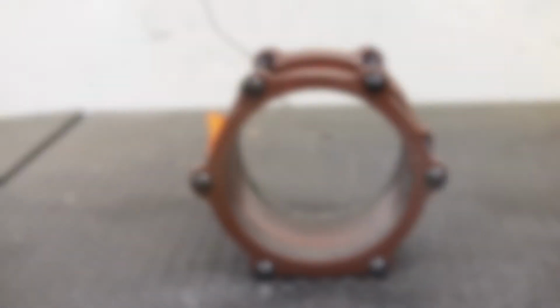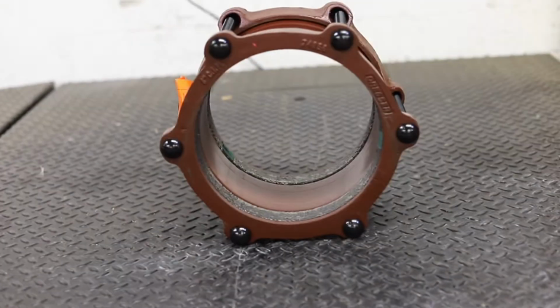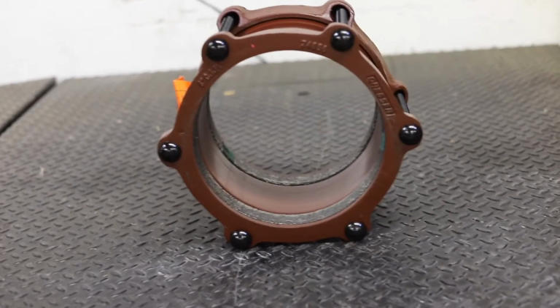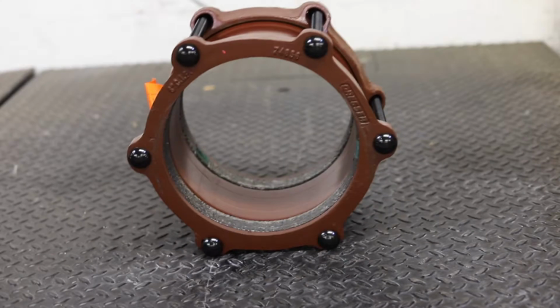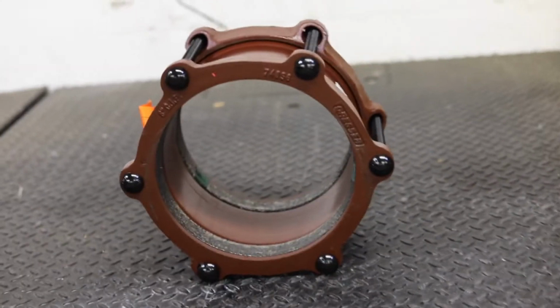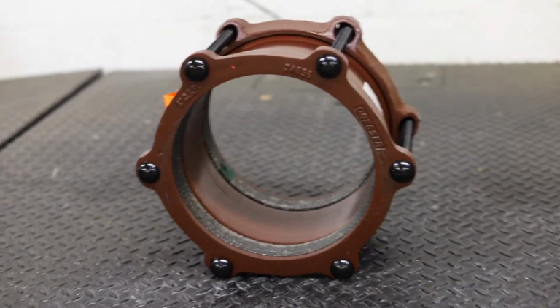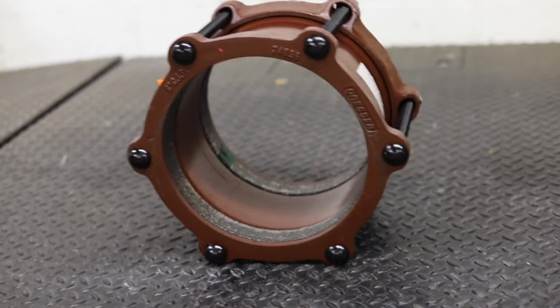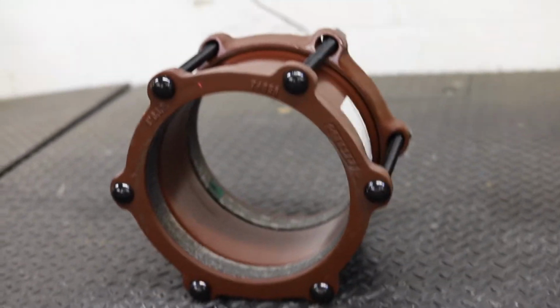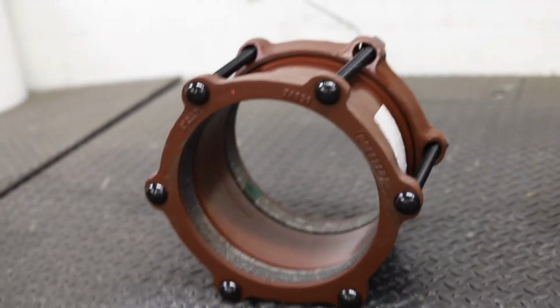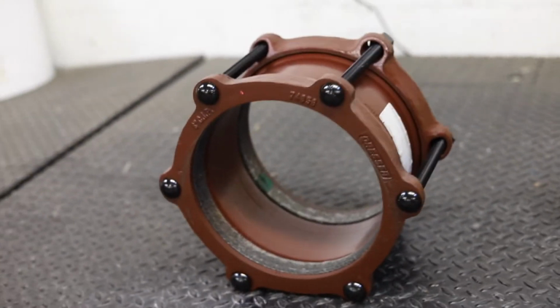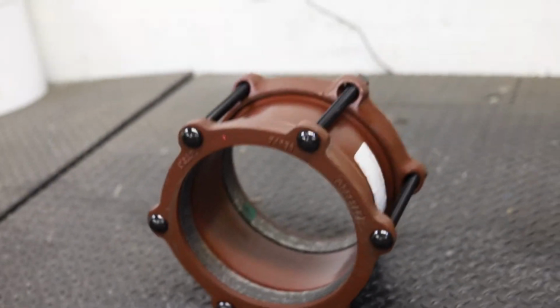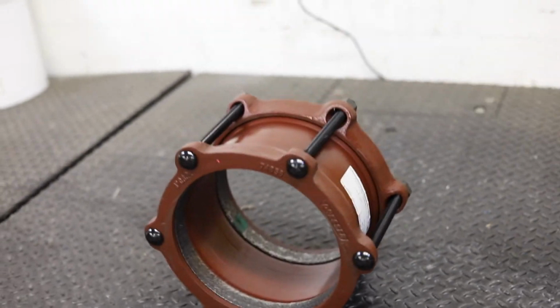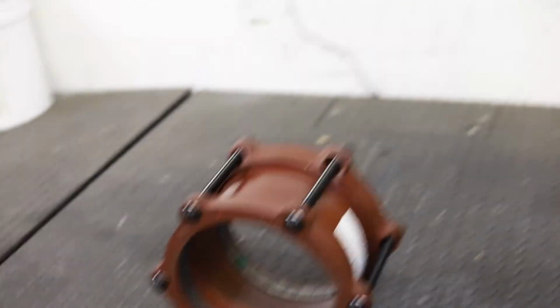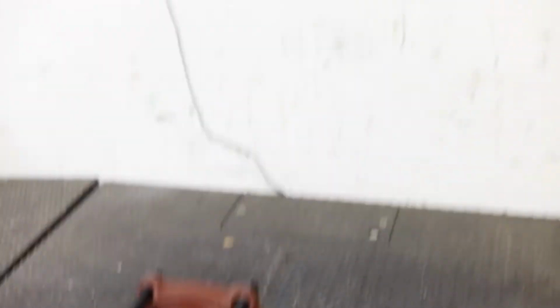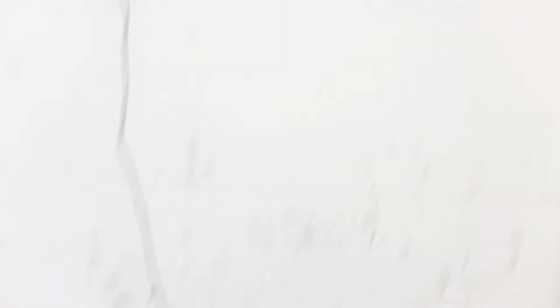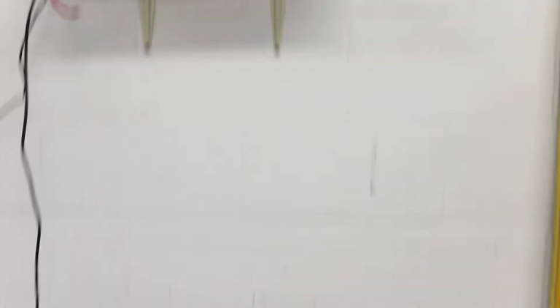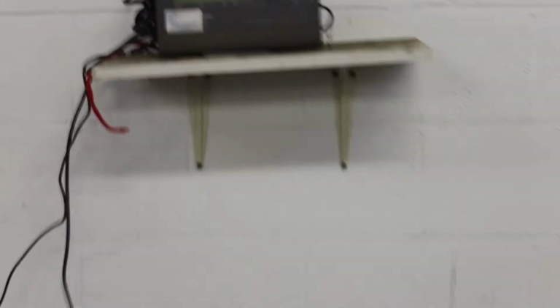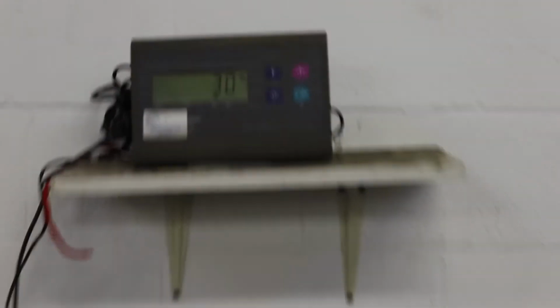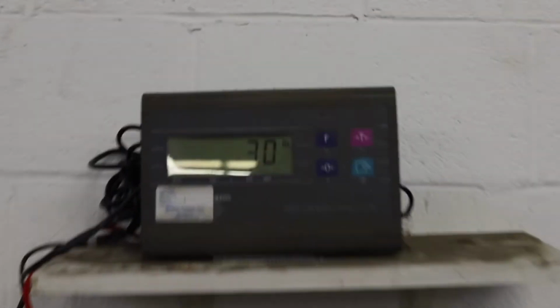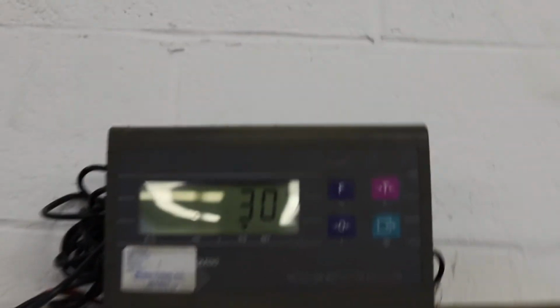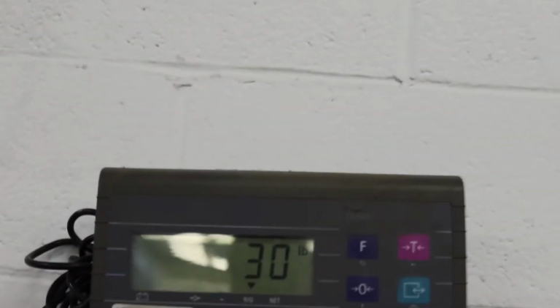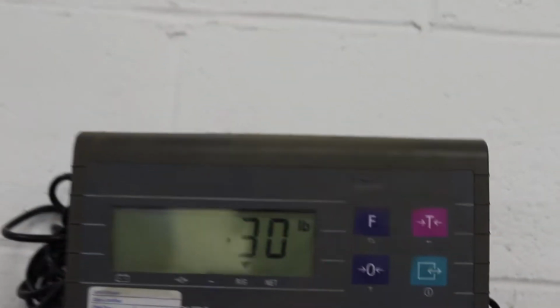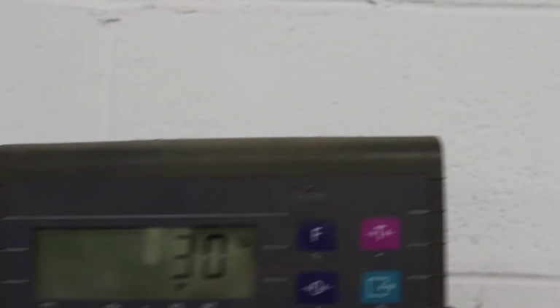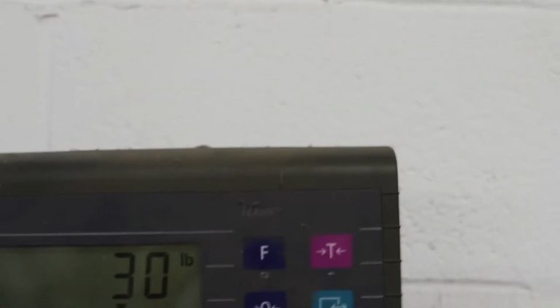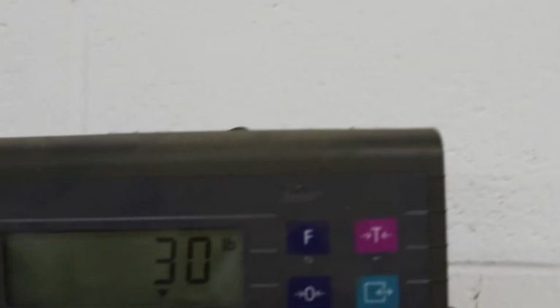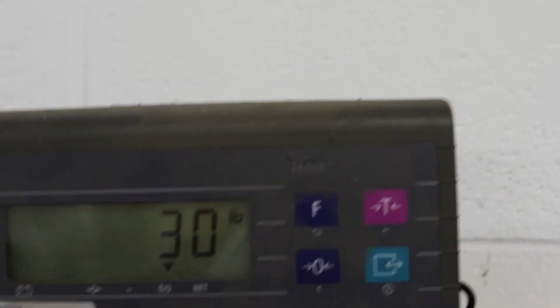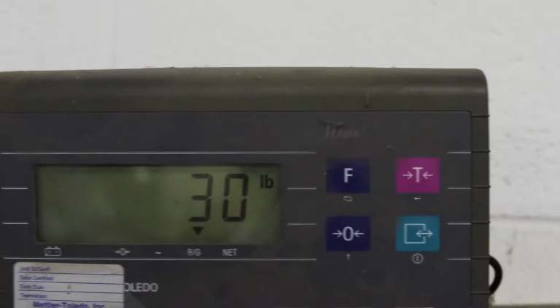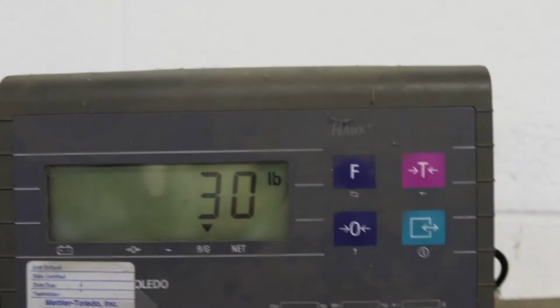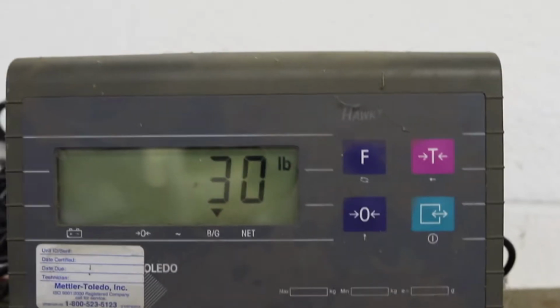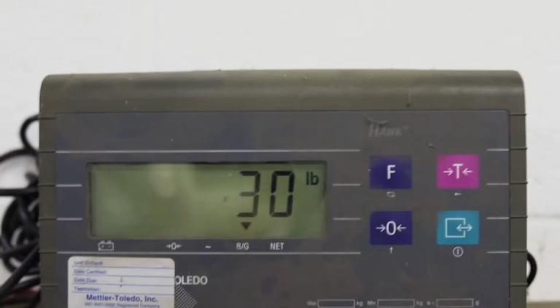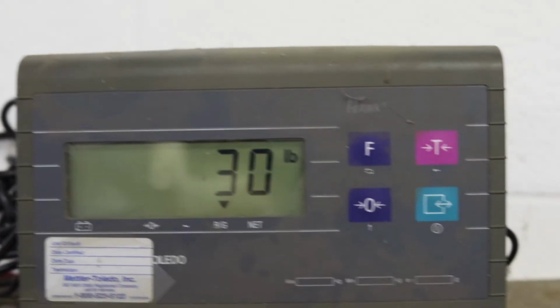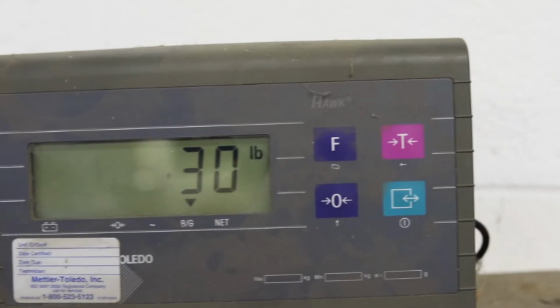Next up, let's try this 30 pound pipe connector. You can see right here it's 30 pounds on our scale. Let's see how this stacks up on our 30 pound roller rod.